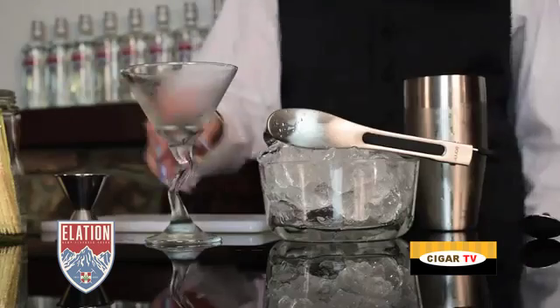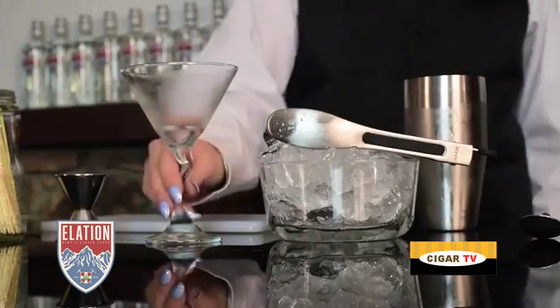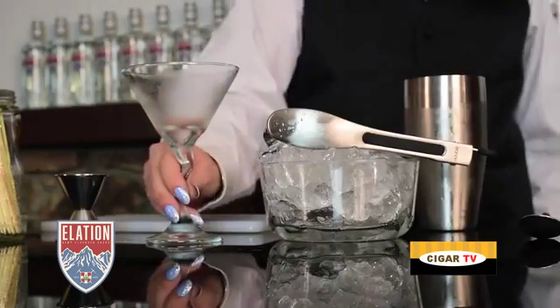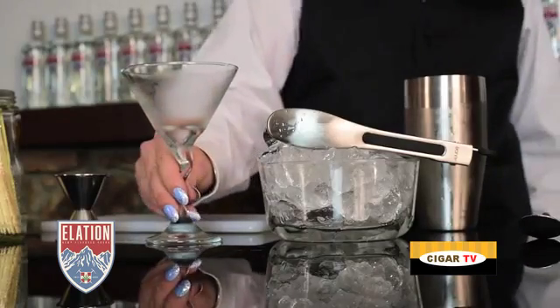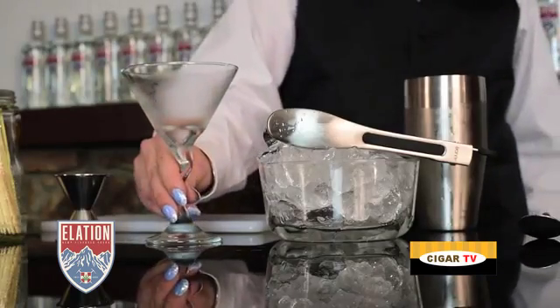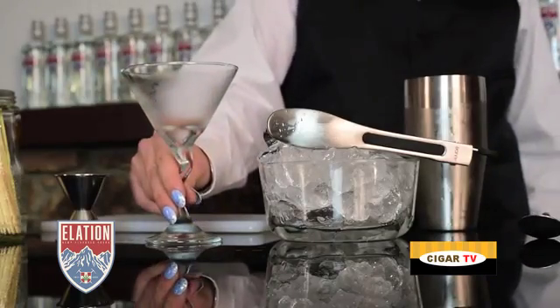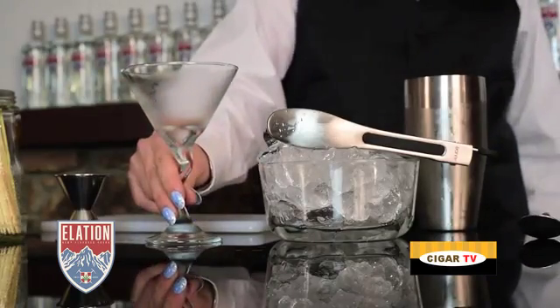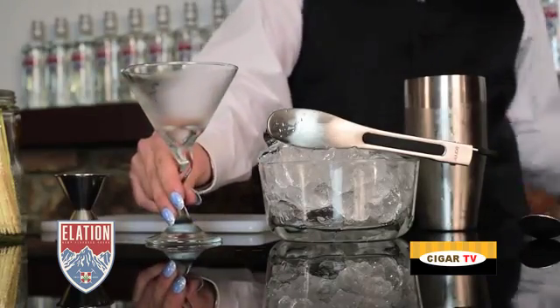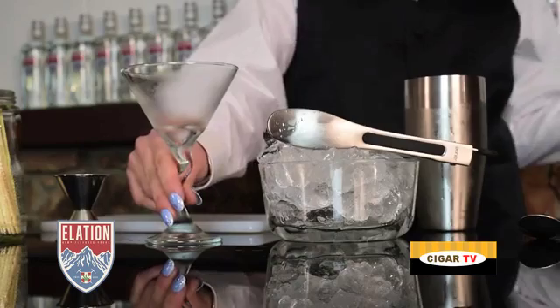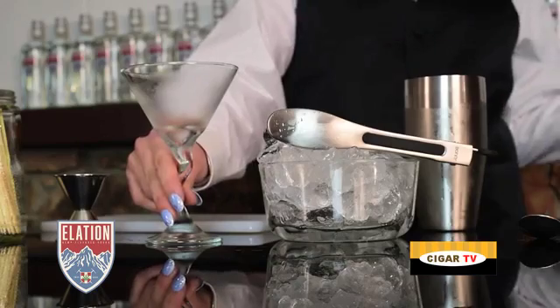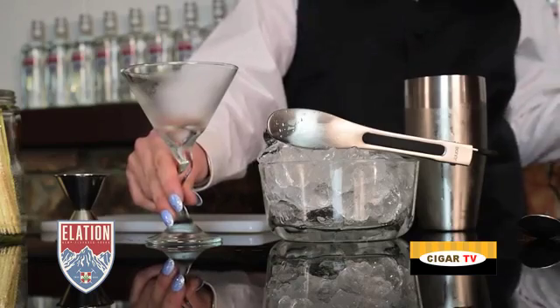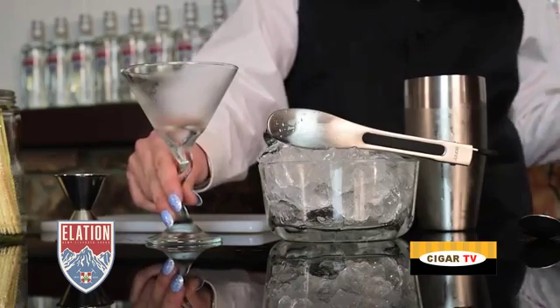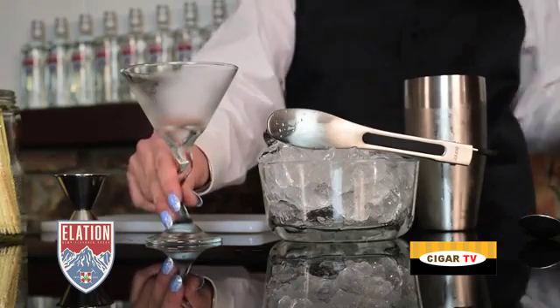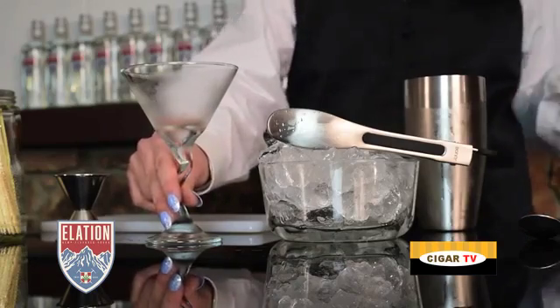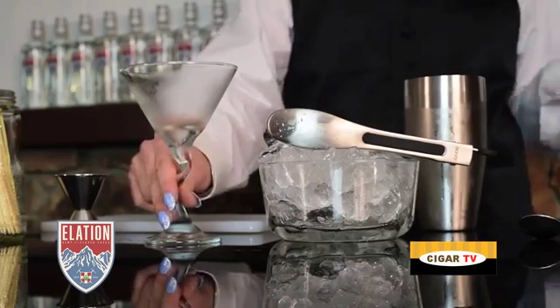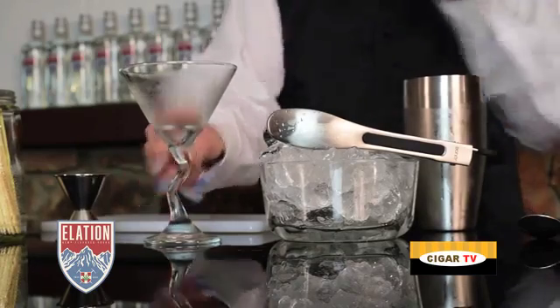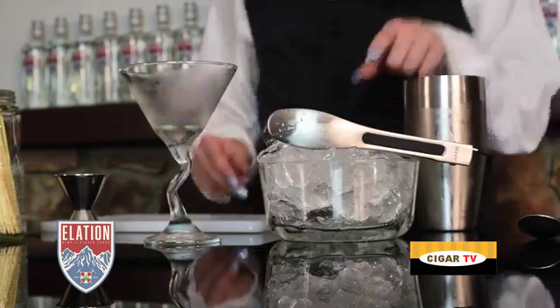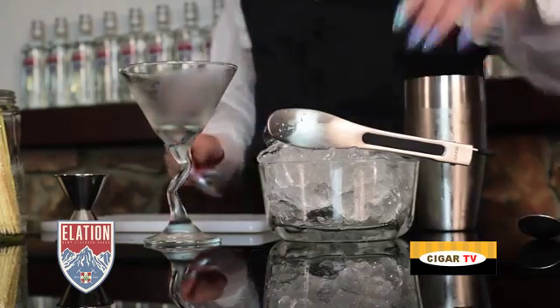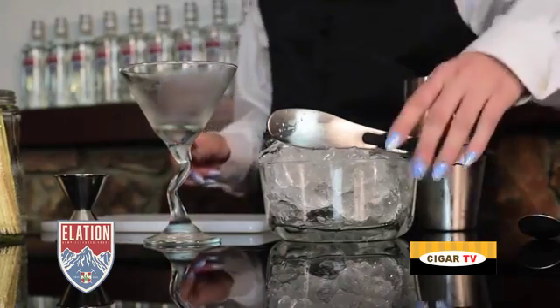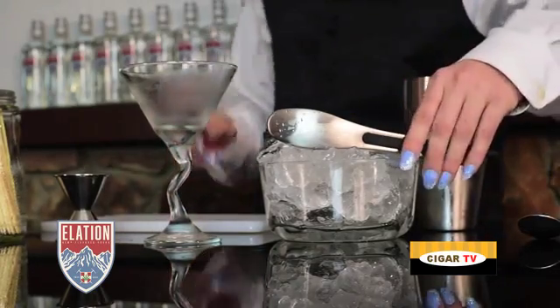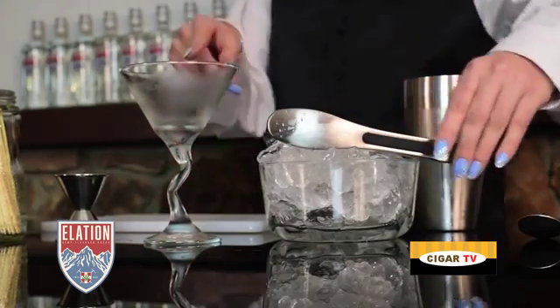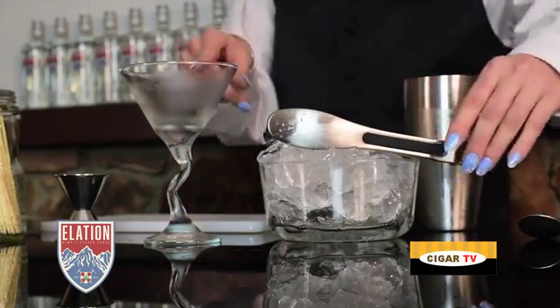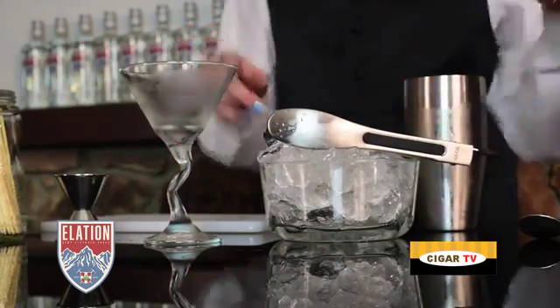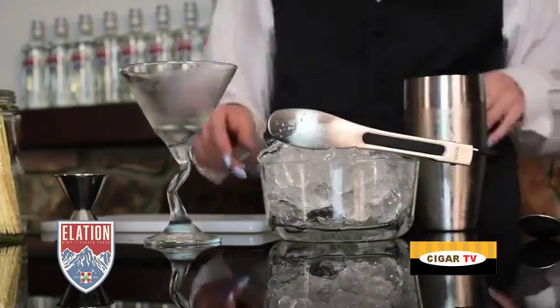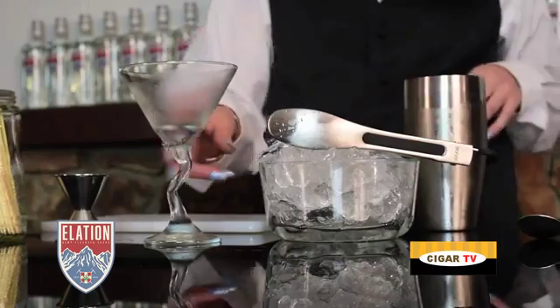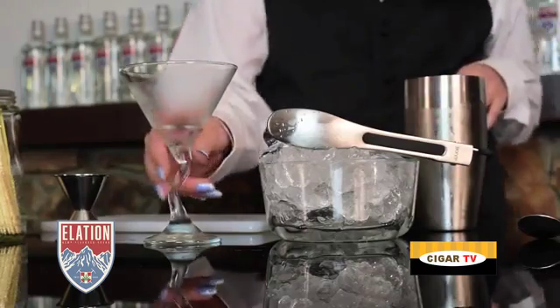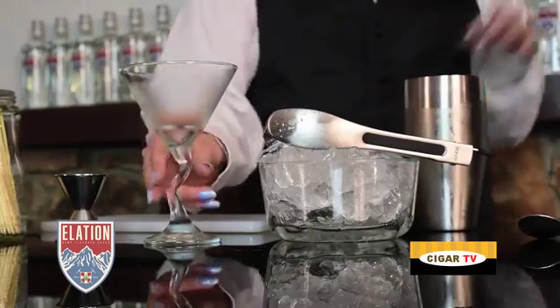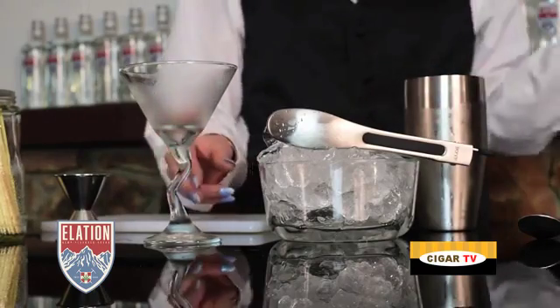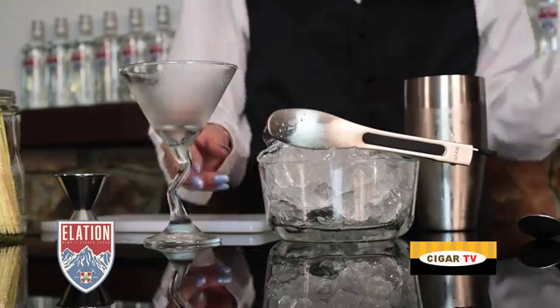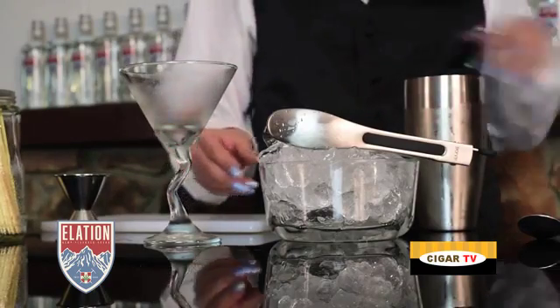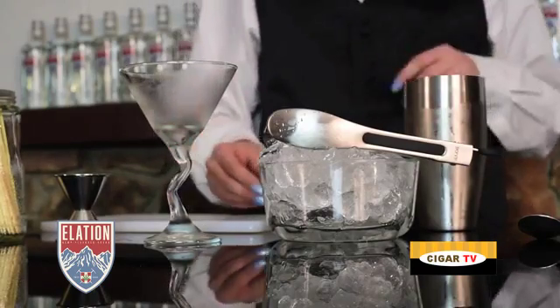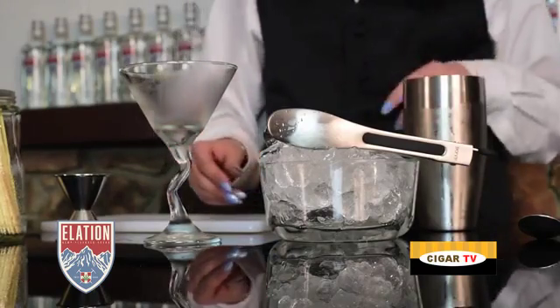You want to try and chill your glass. Some people like to put it in the freezer. If you're in a rush, you can put some ice in the glass with some water and then set it to the side while you mix your drink.